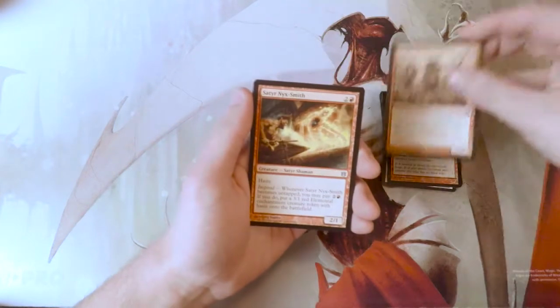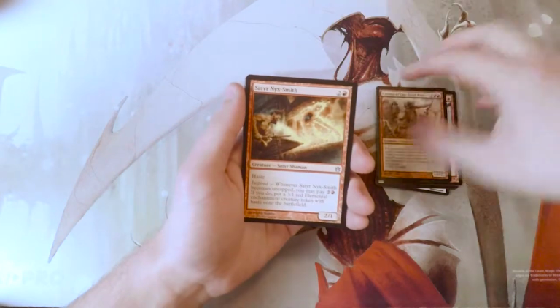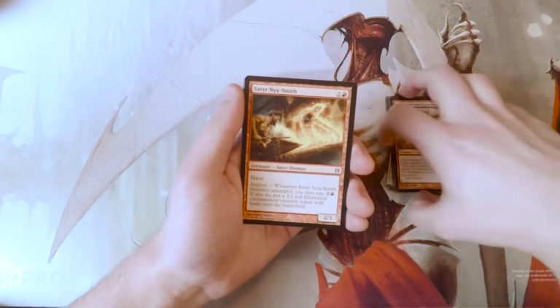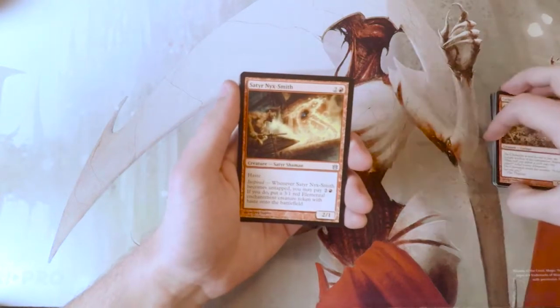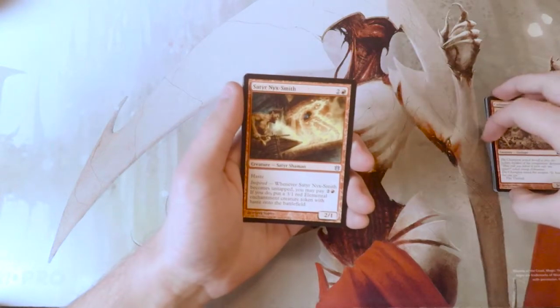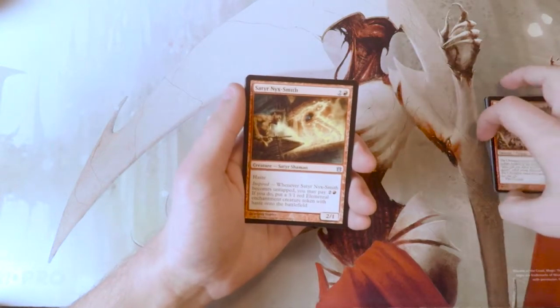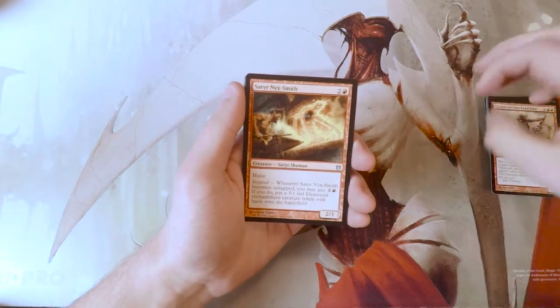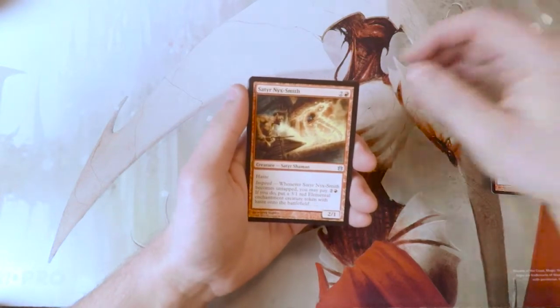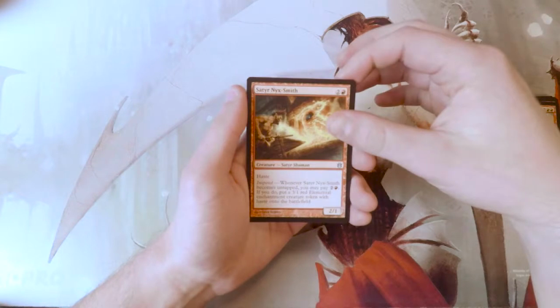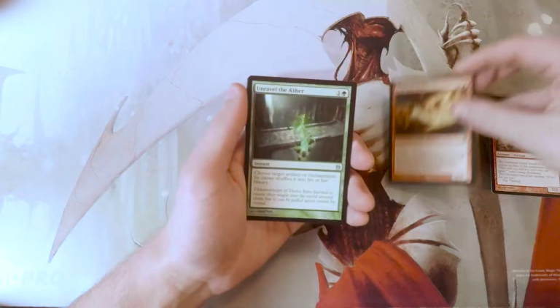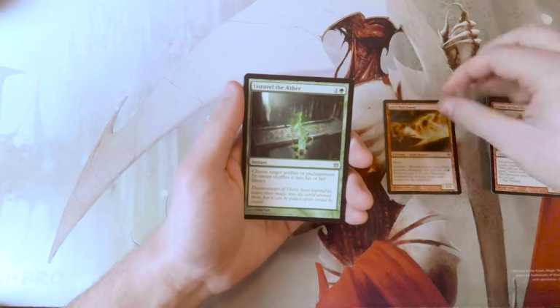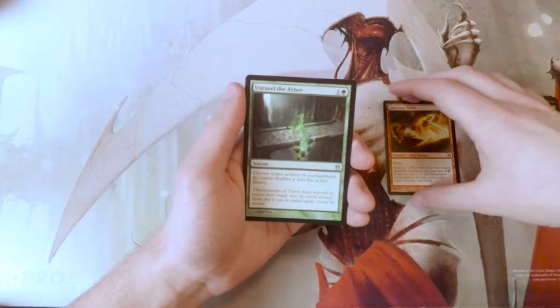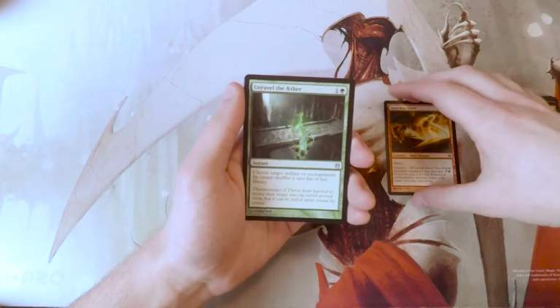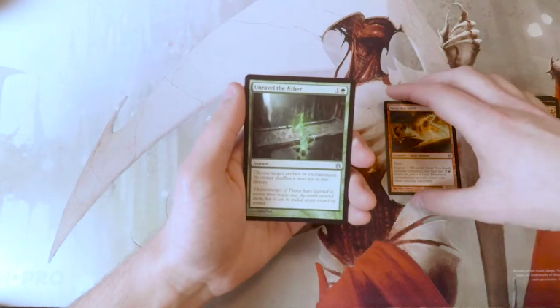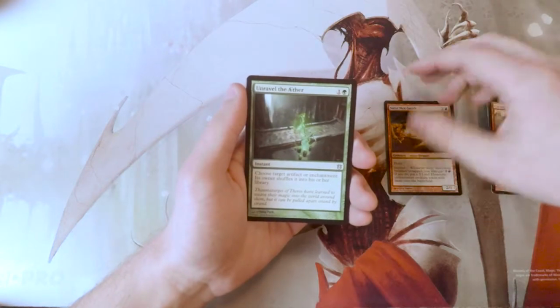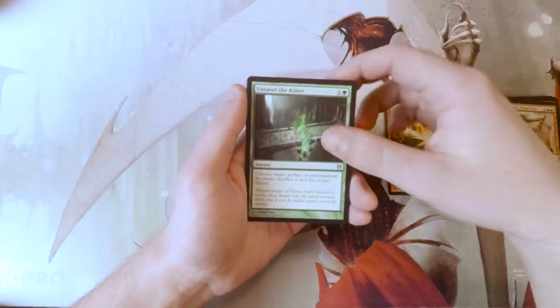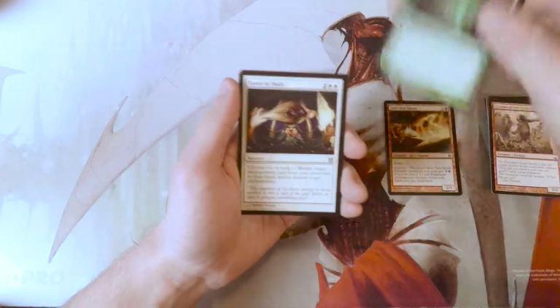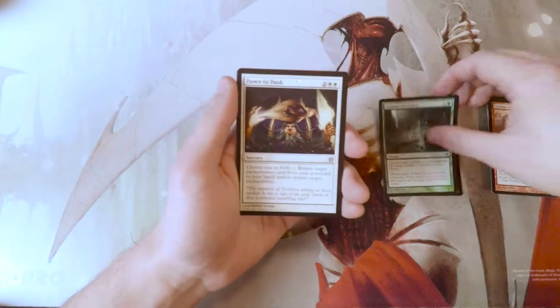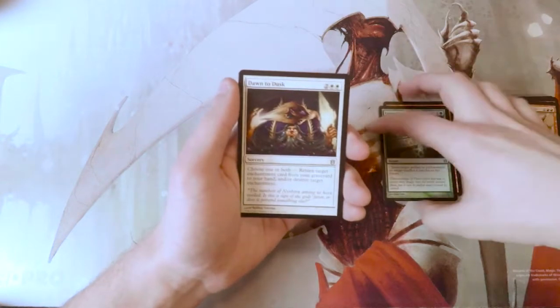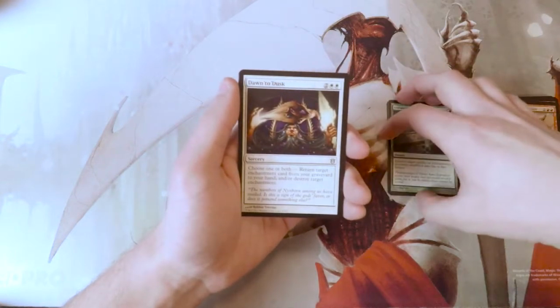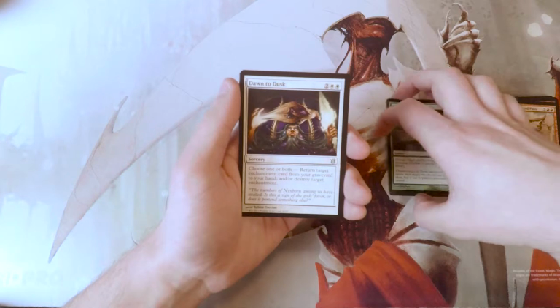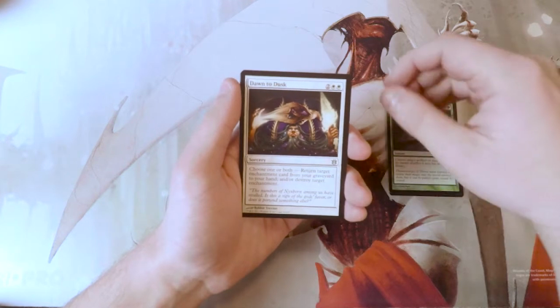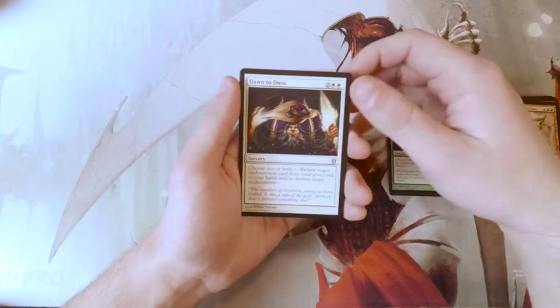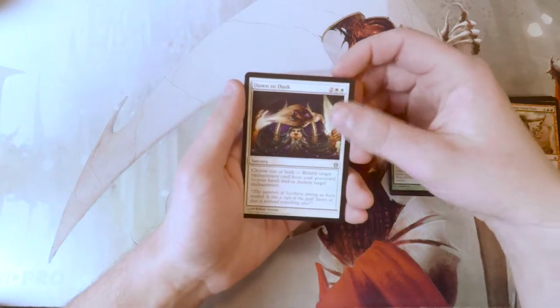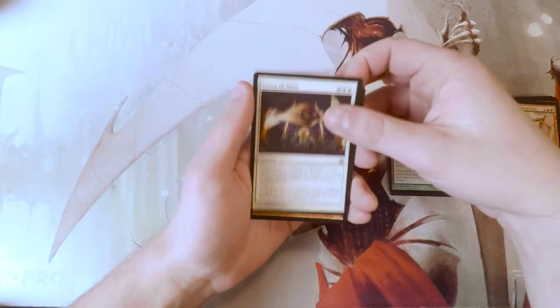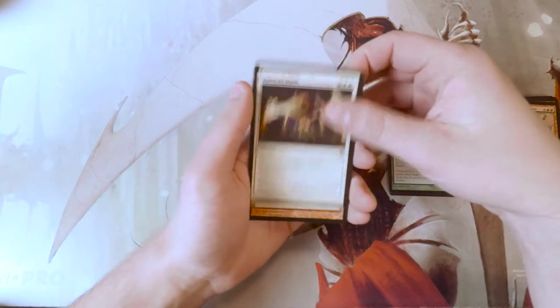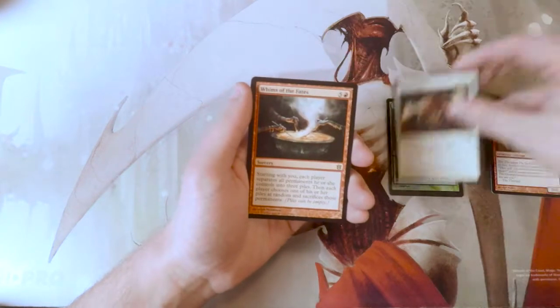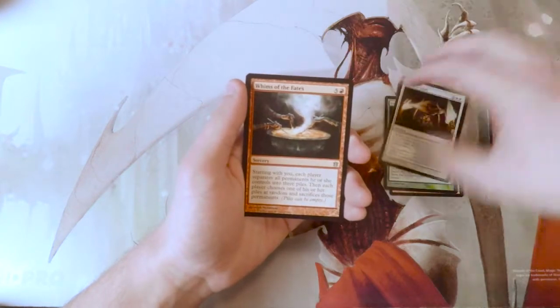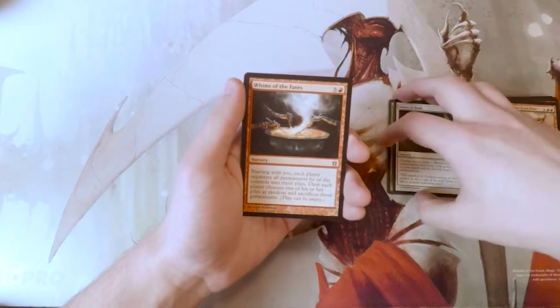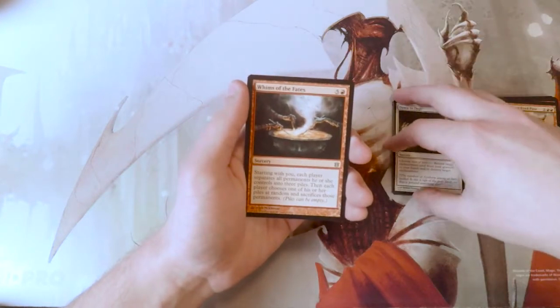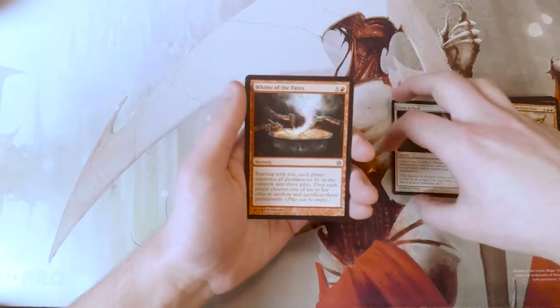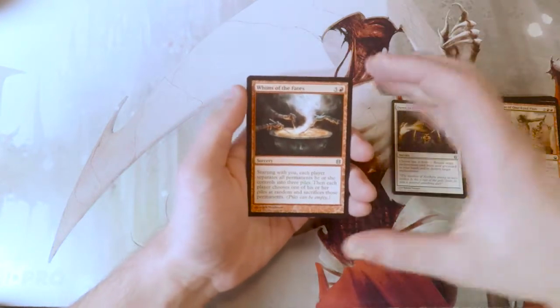Our first uncommon is Satyr Nyx Smith. We have an Unravel the Aether. We have a Dawn to Dusk. And our rare — hopefully something good — it is not. Whims of Fate.